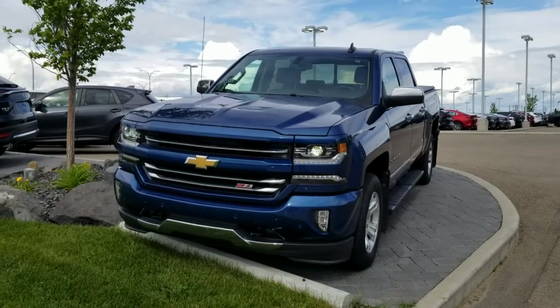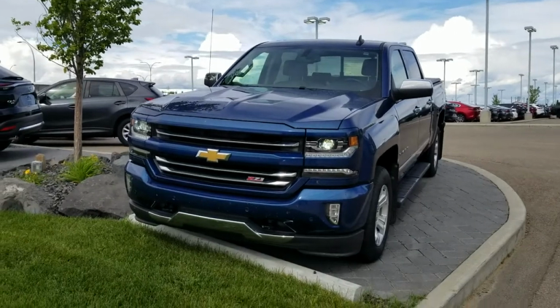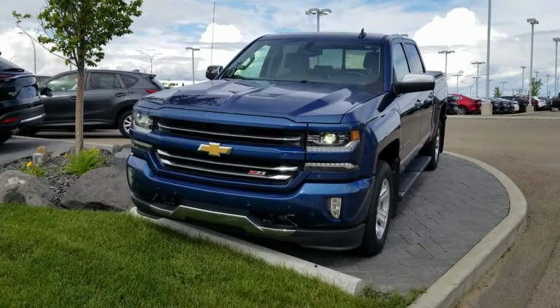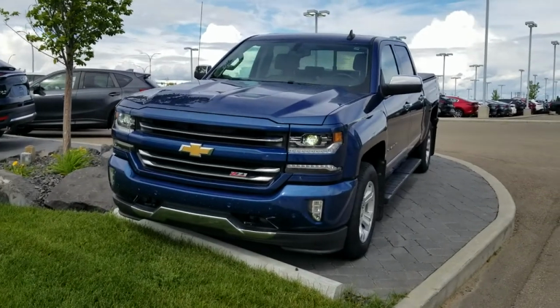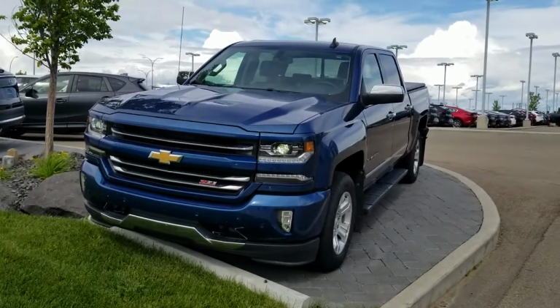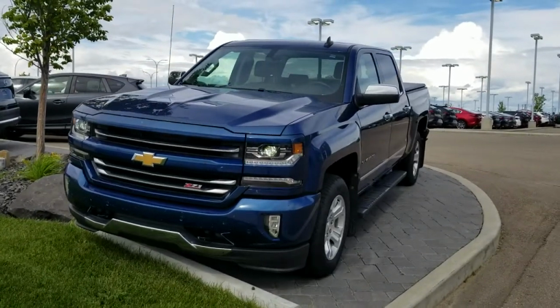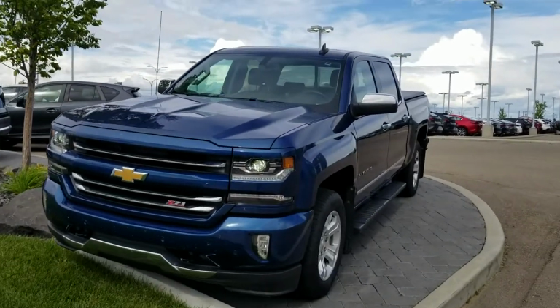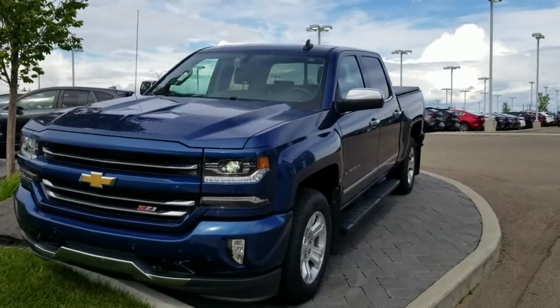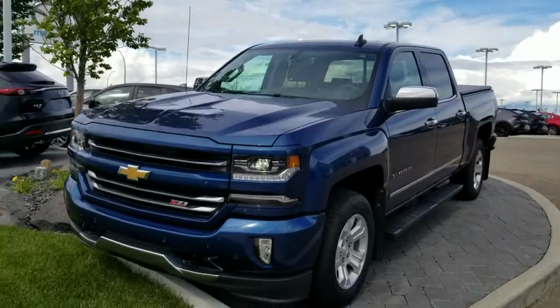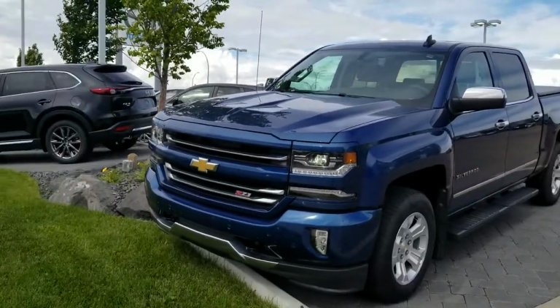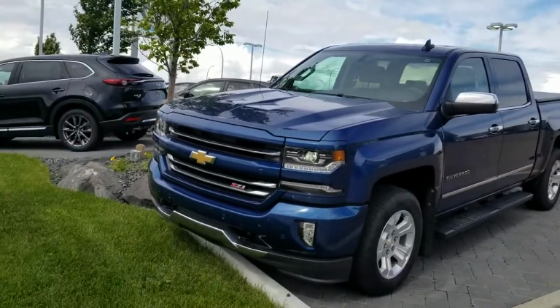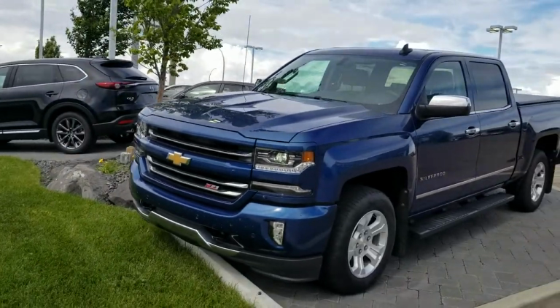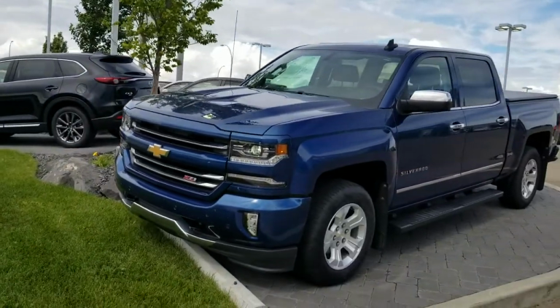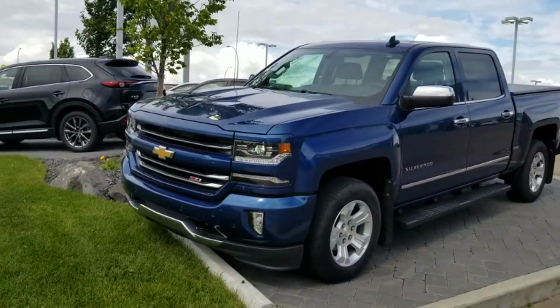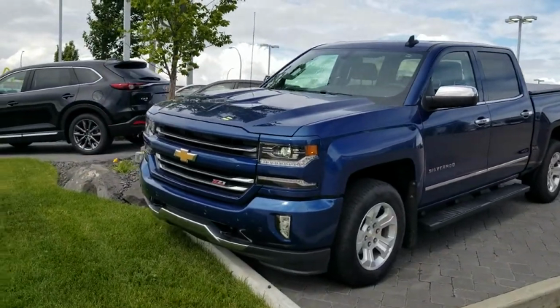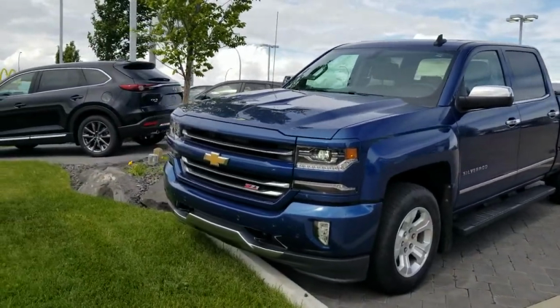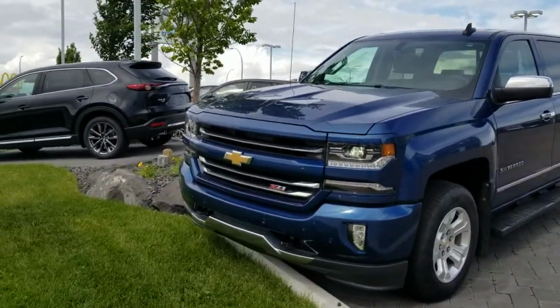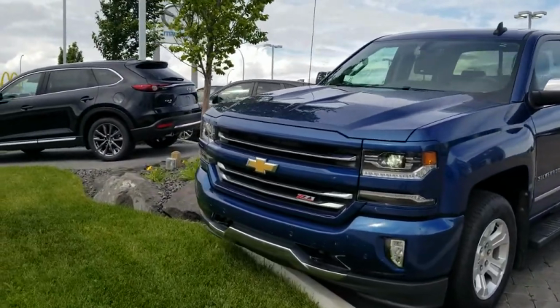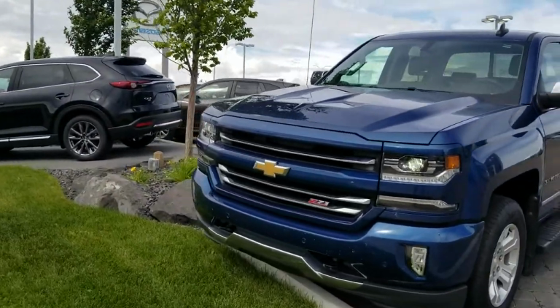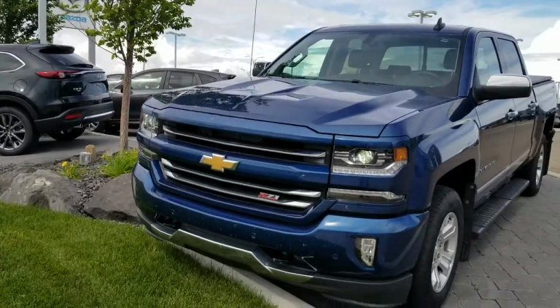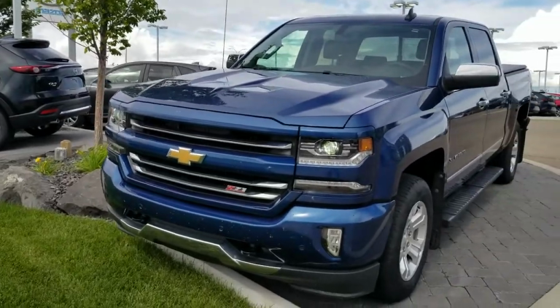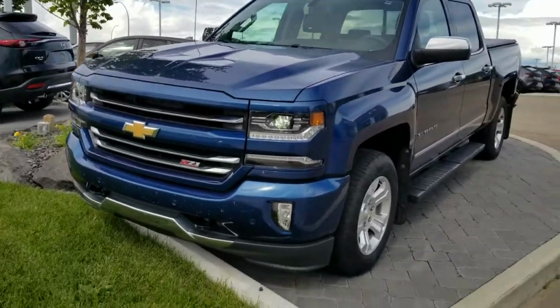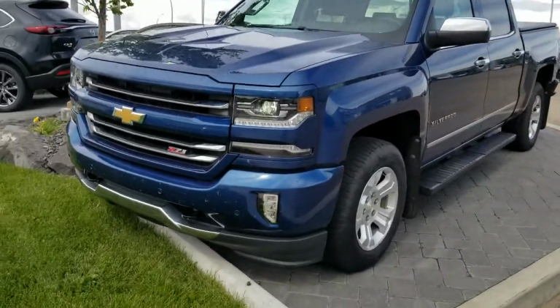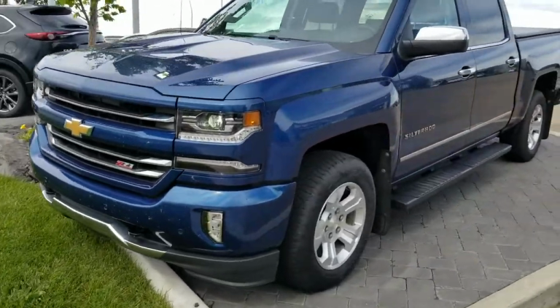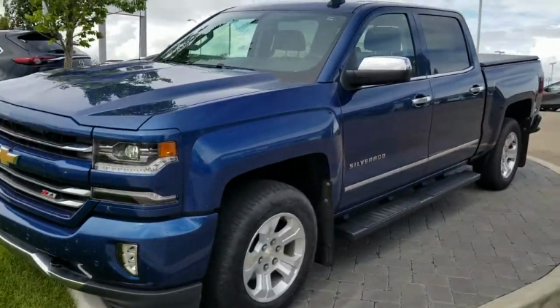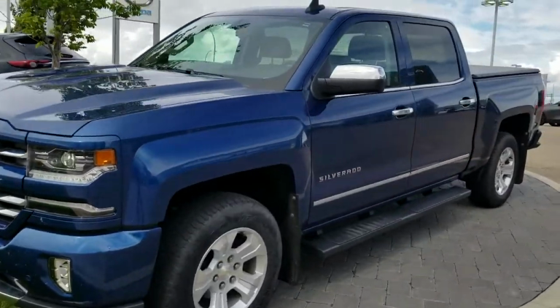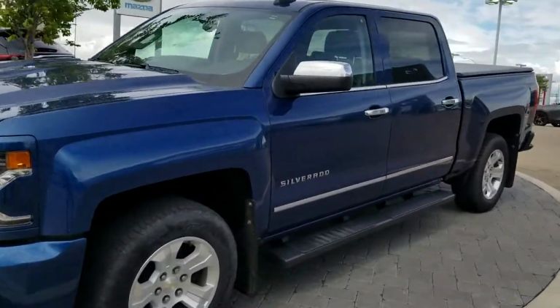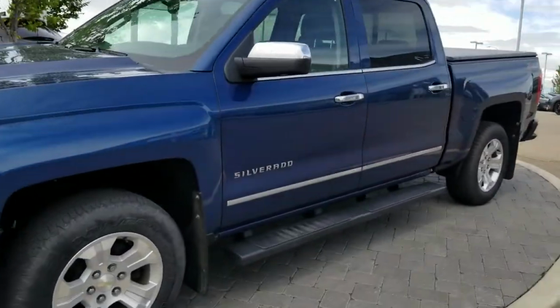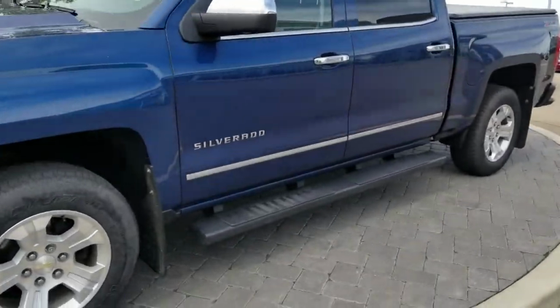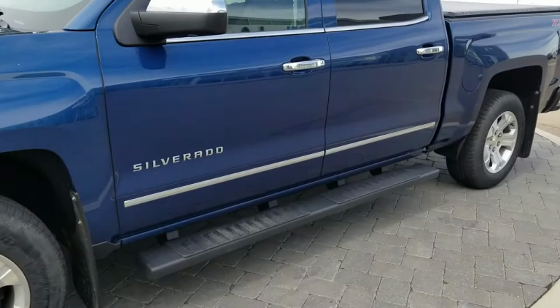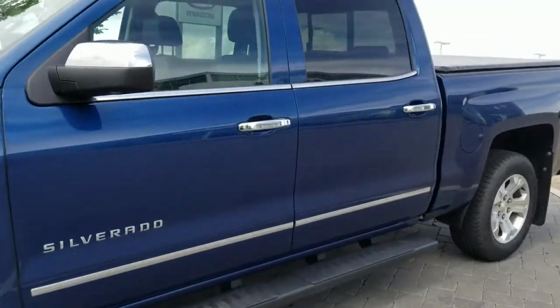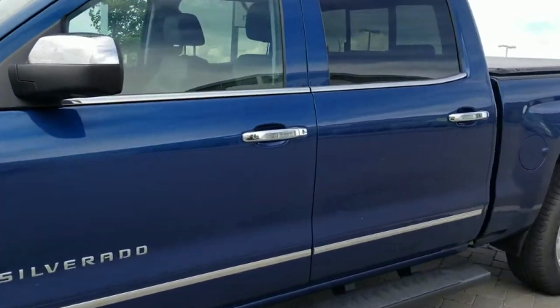Hey Brent, here's another option for you. This one is a 2016 Chevy Silverado 1500 LTZ. Very well loaded. It's going to have your front parking sensors, very nice headlights, and it's going to come in this very nice blue color. Side steps on this one as well.